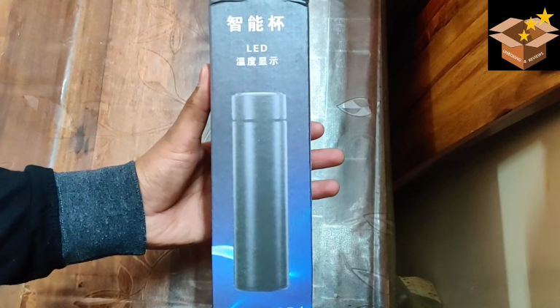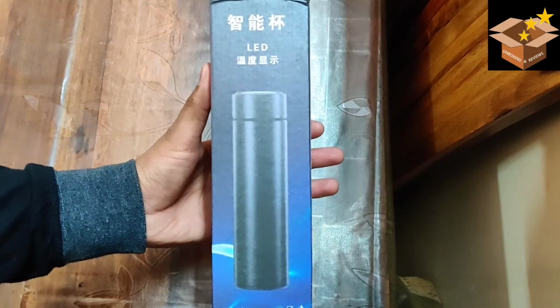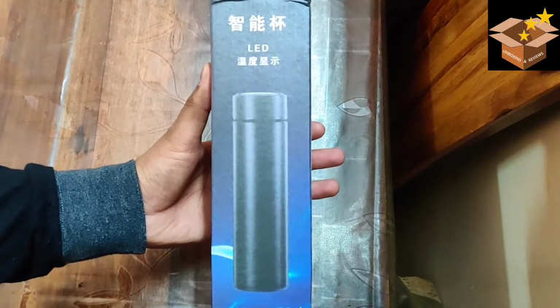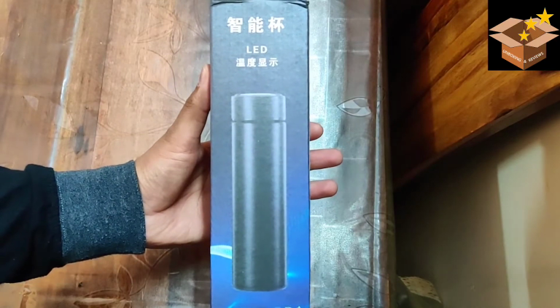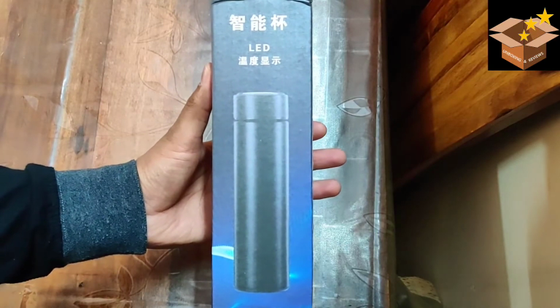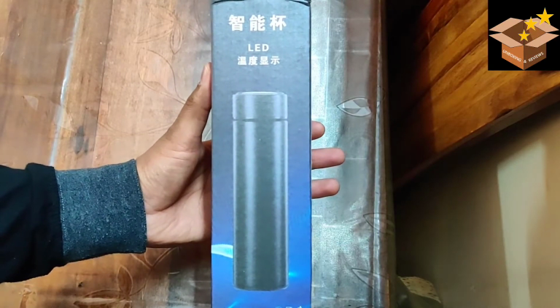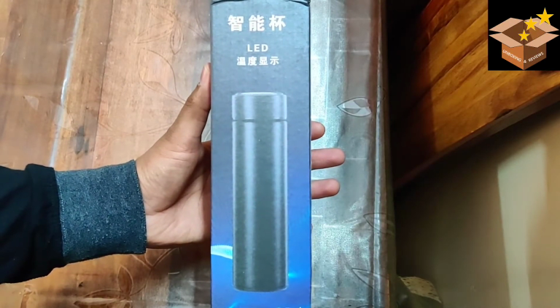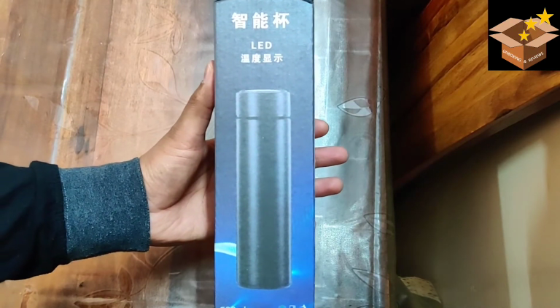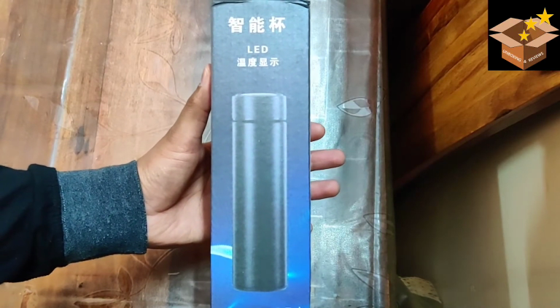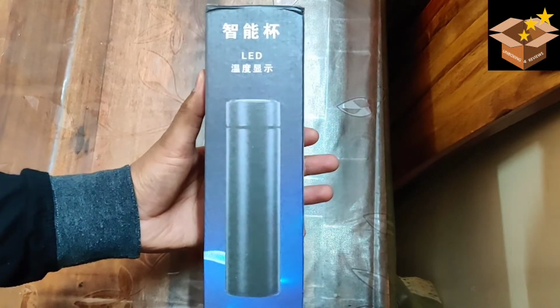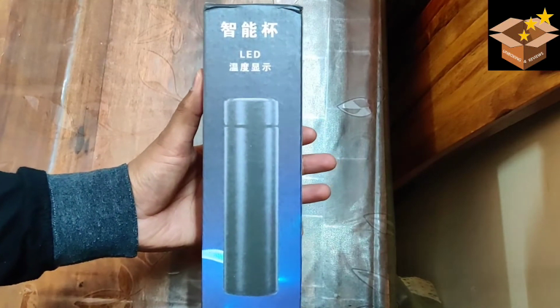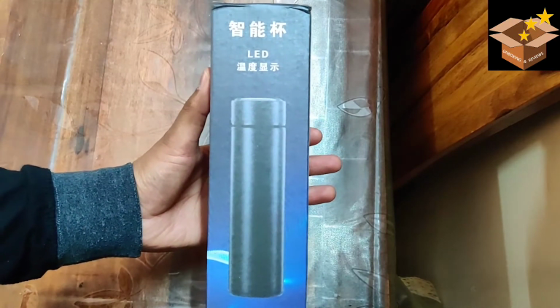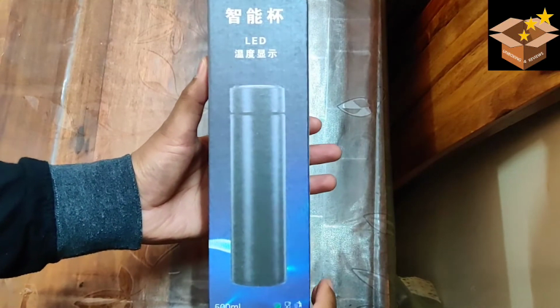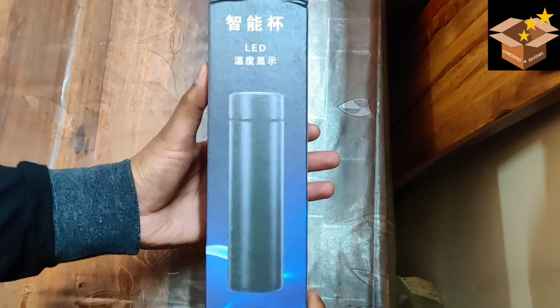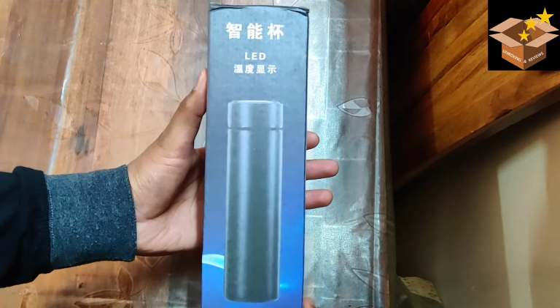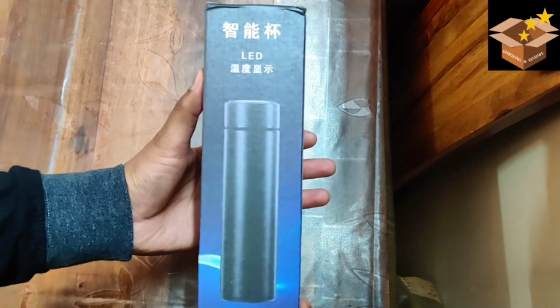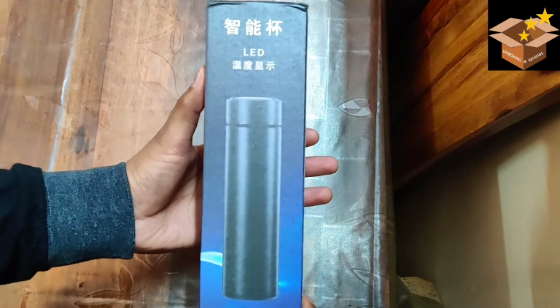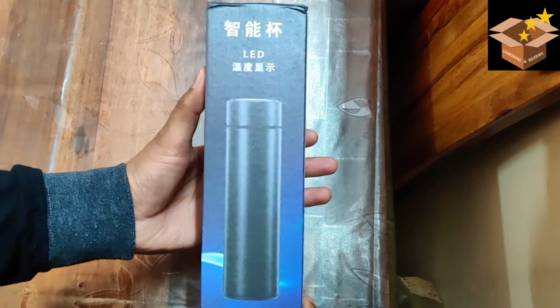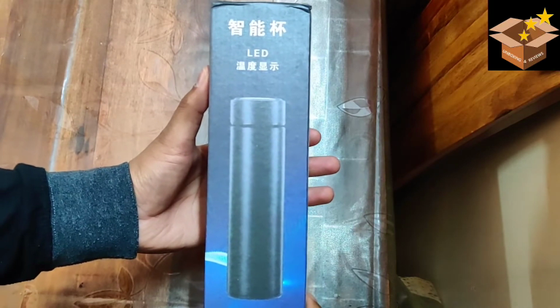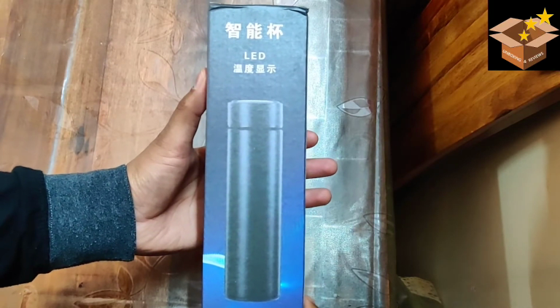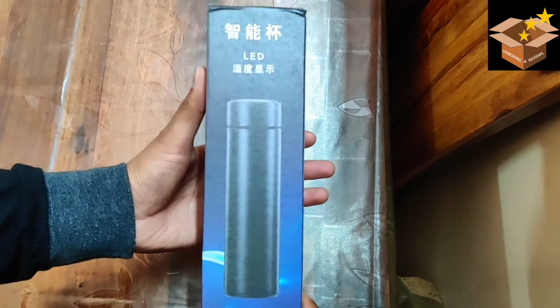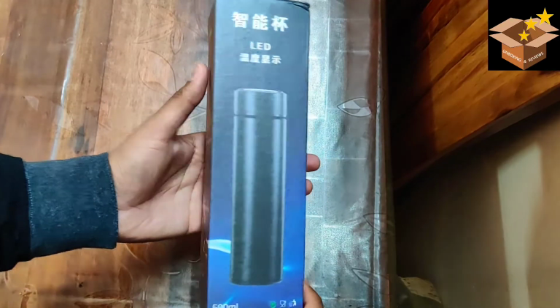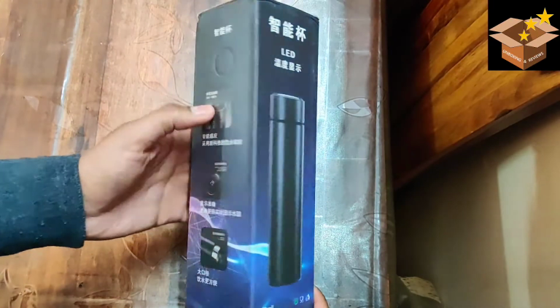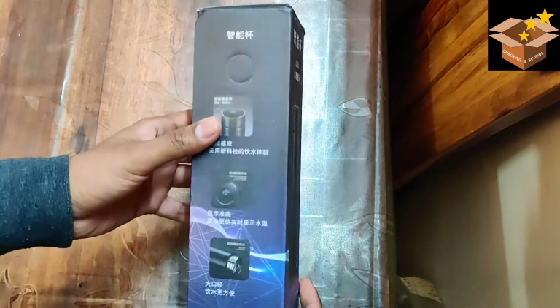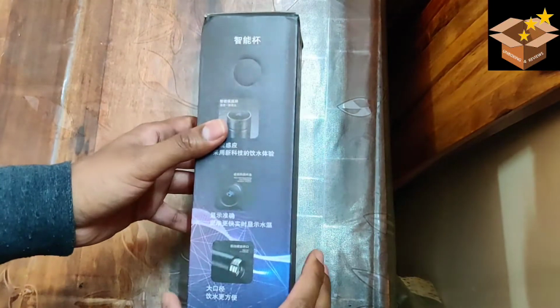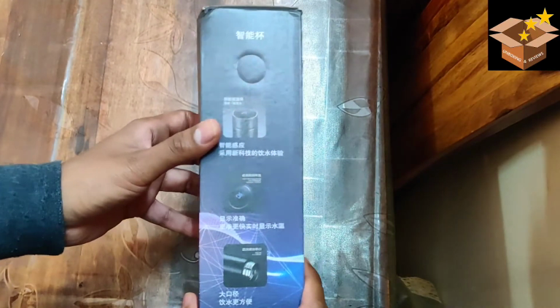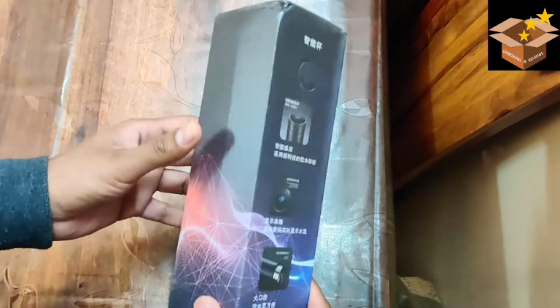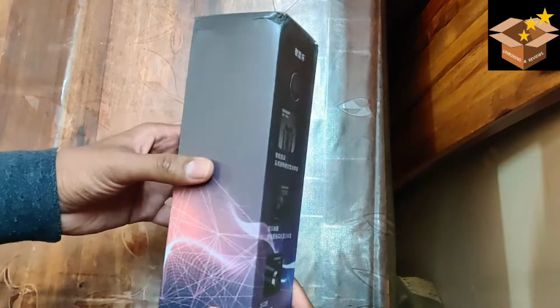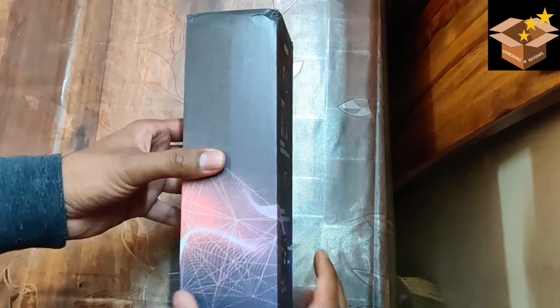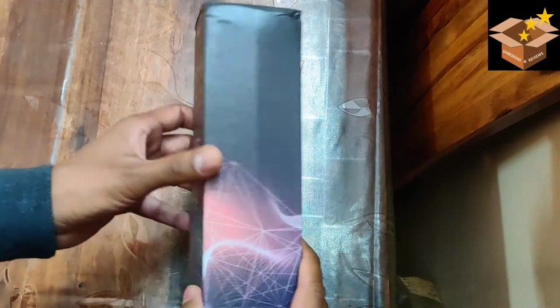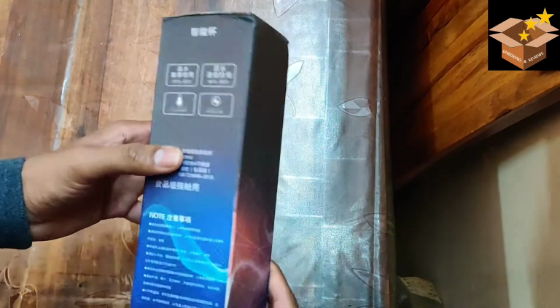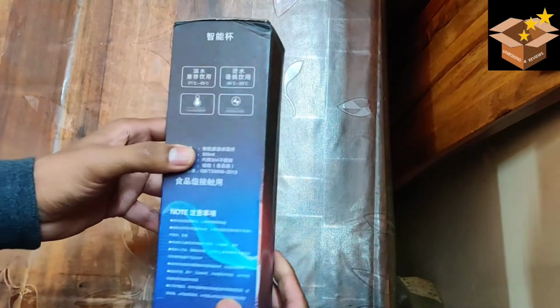This is a video review of the insulated water bottle with LED temperature display. We purchased it from Men's XP. The typical price on Amazon or Flipkart is about Rs. 400, but on Men's XP we got the bottle for Rs. 350.